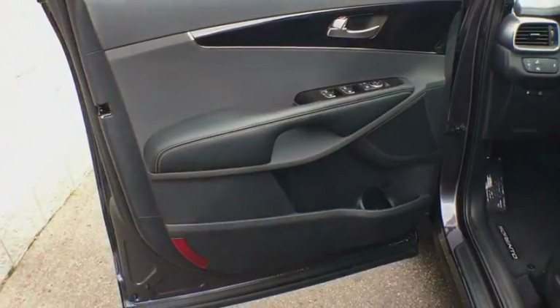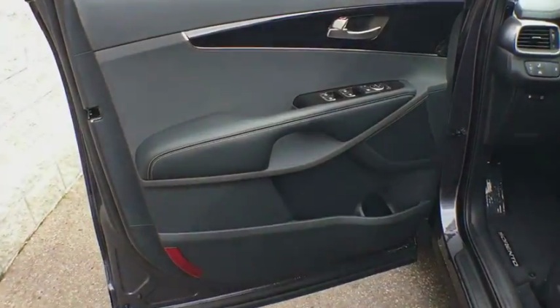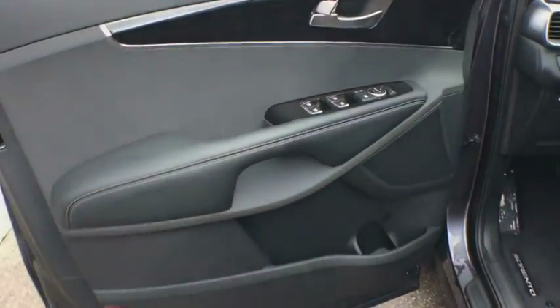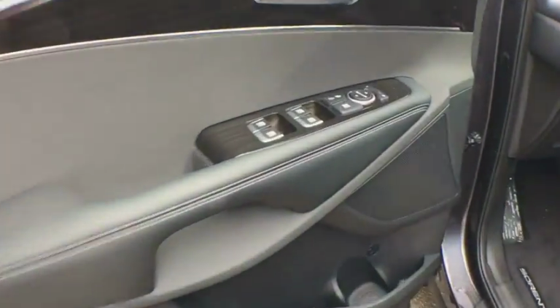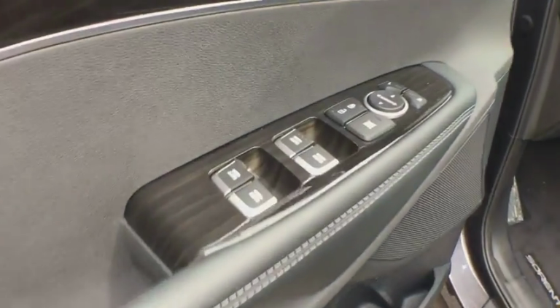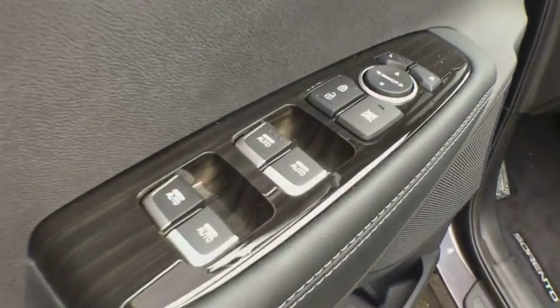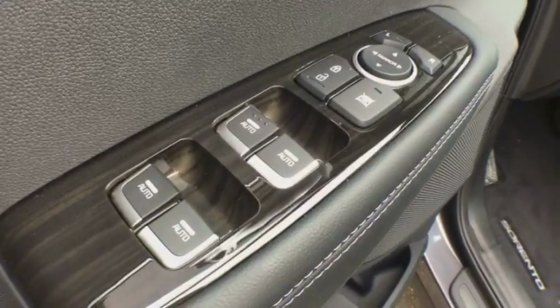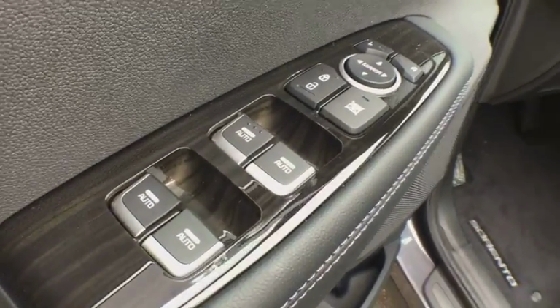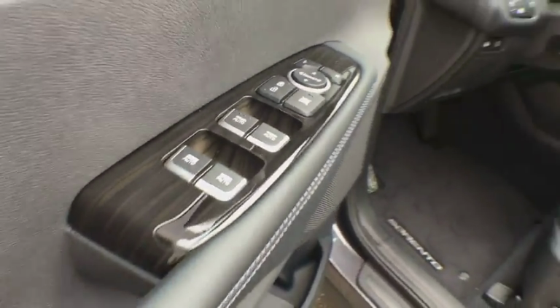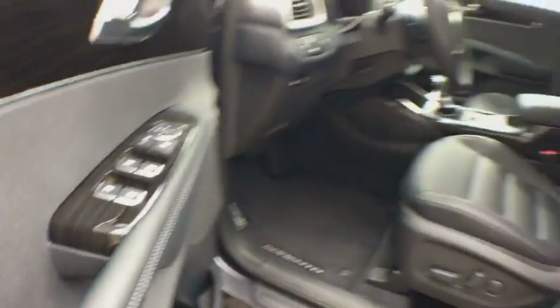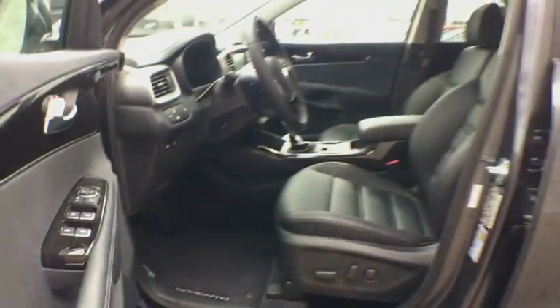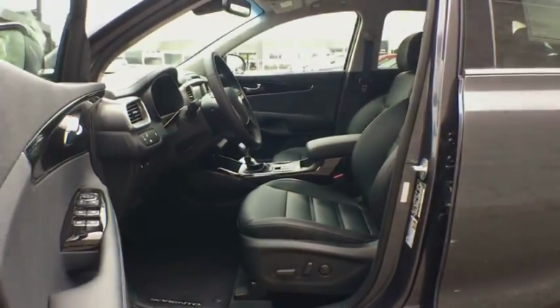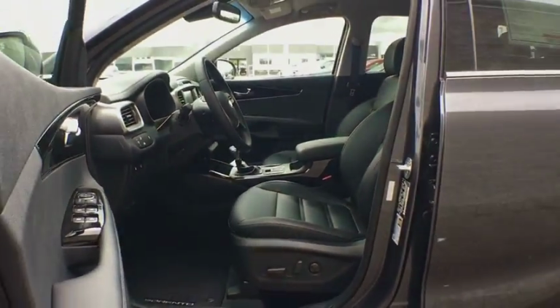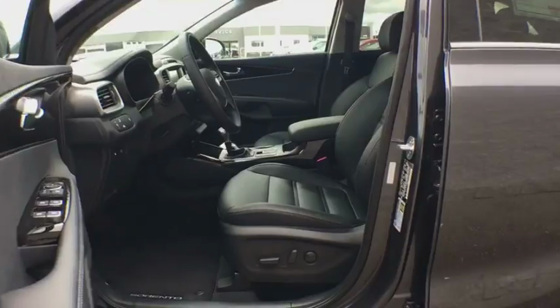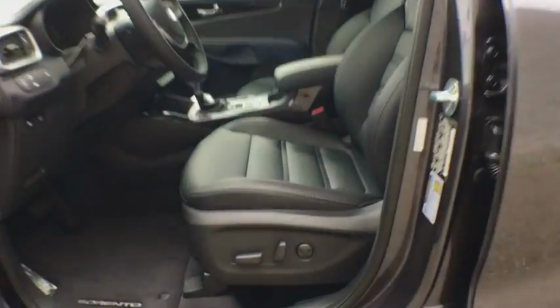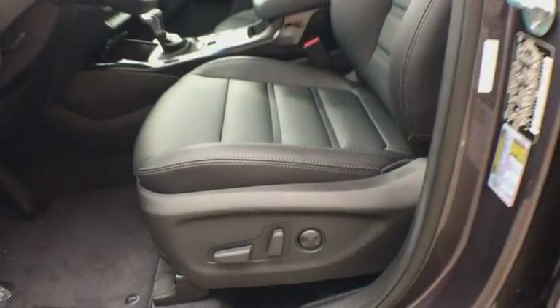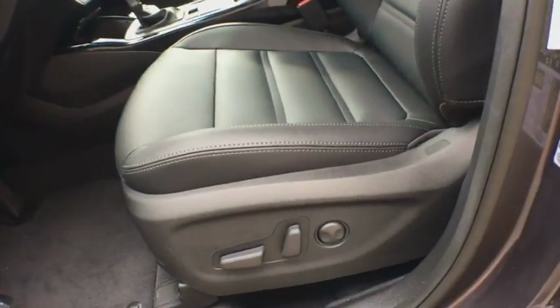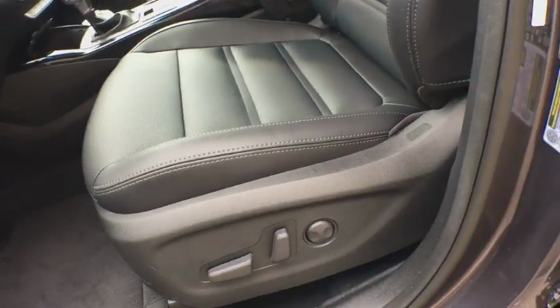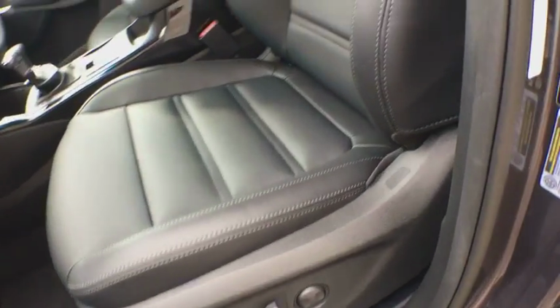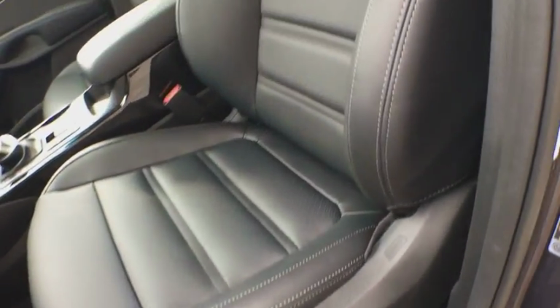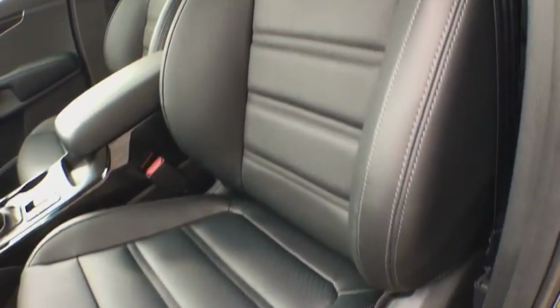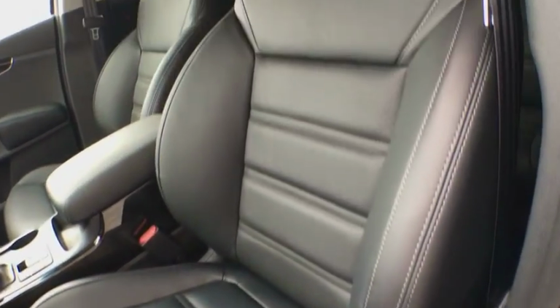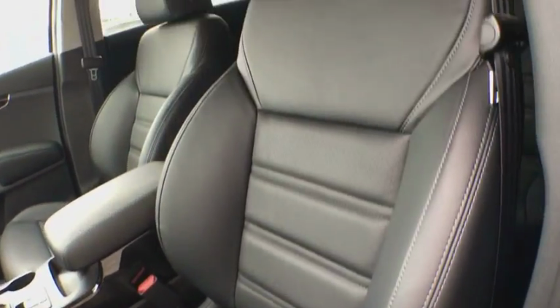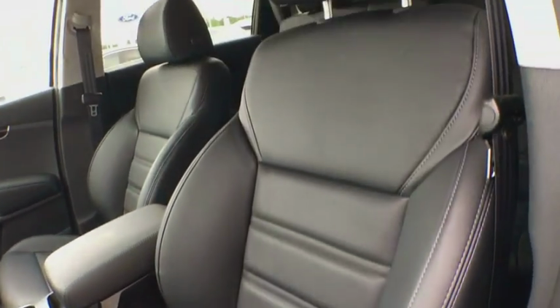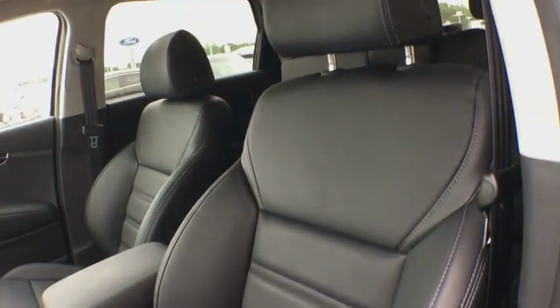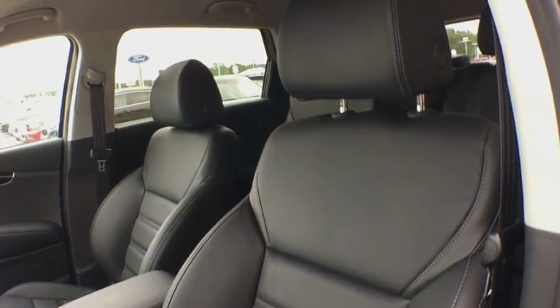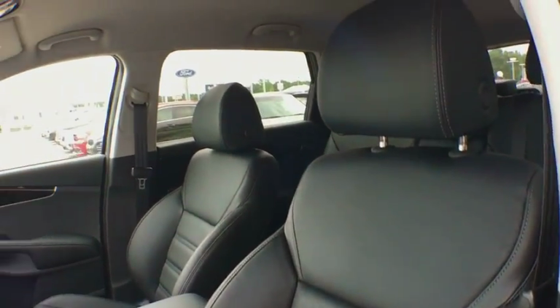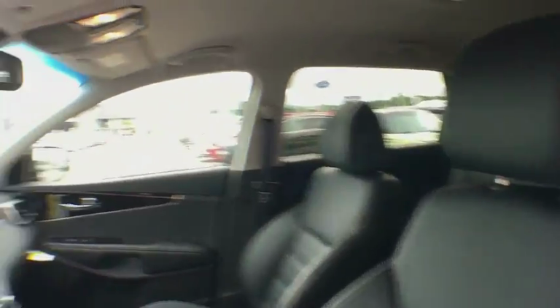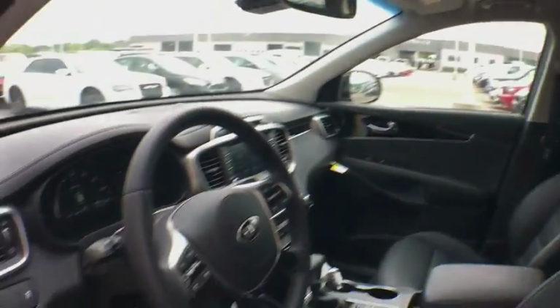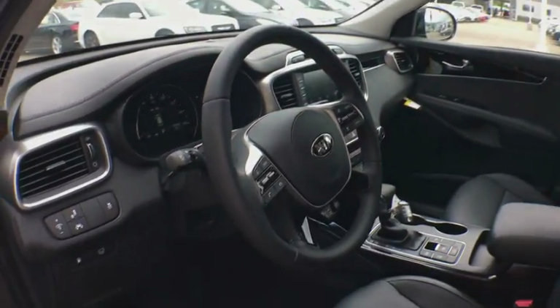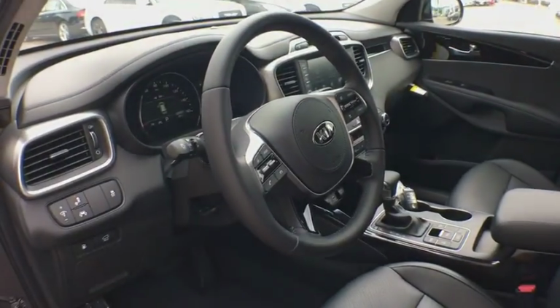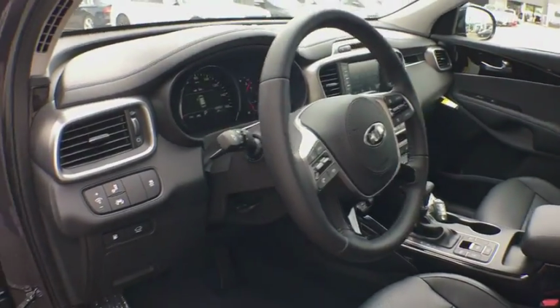Heated front seats, fog lights, power windows, electronic stability control, security system, trip computer, rear window defroster, tachometer, brake assist, overhead console, leather seats.